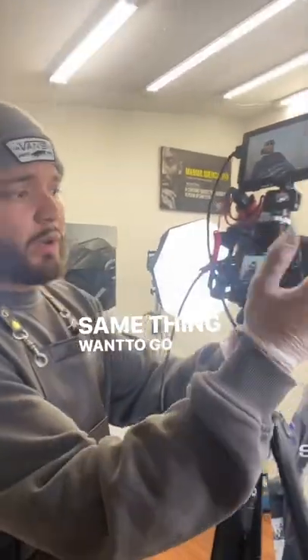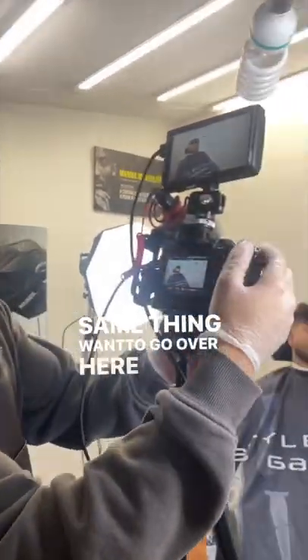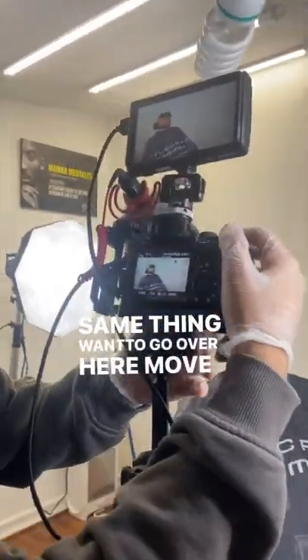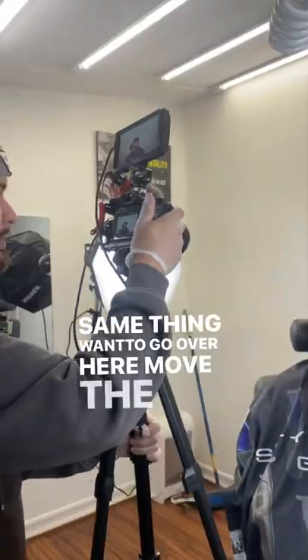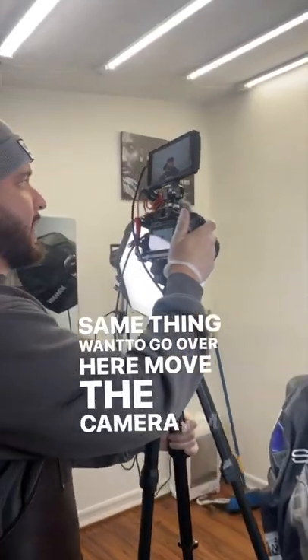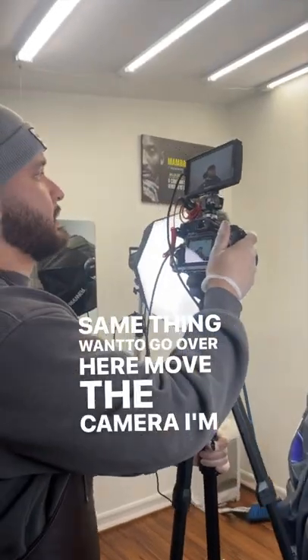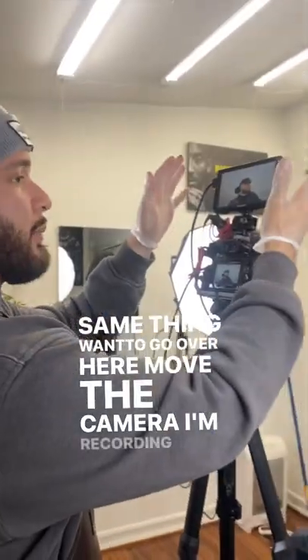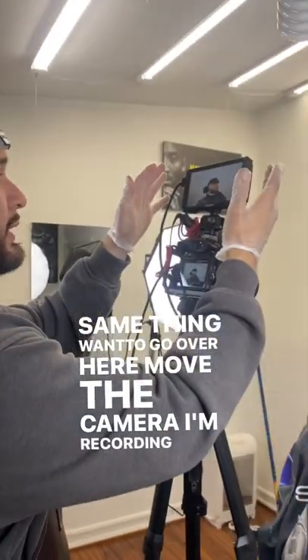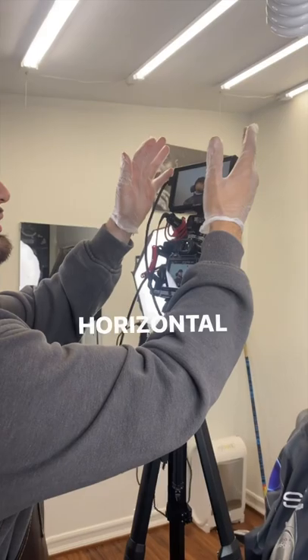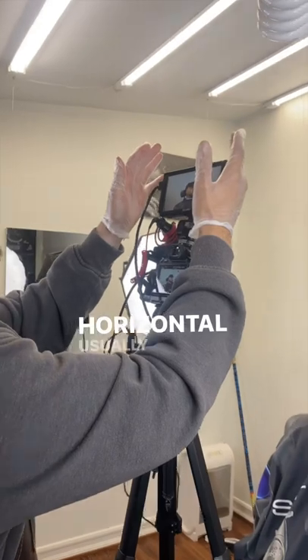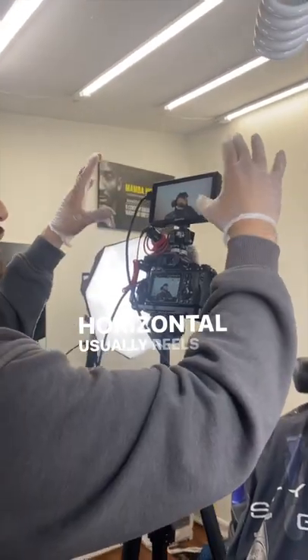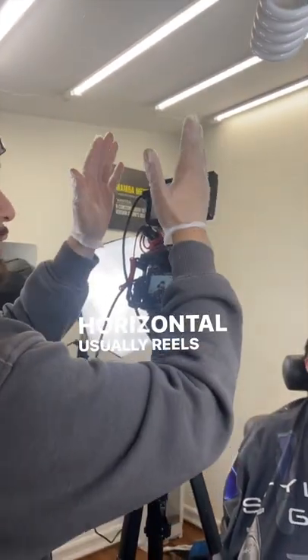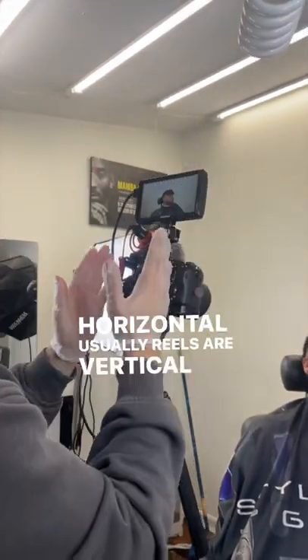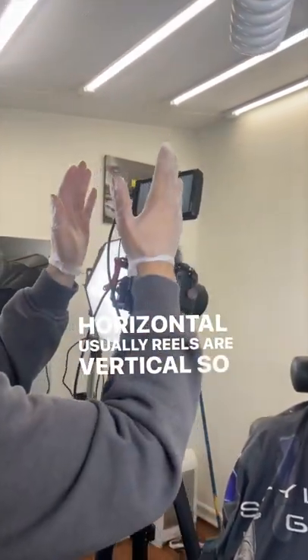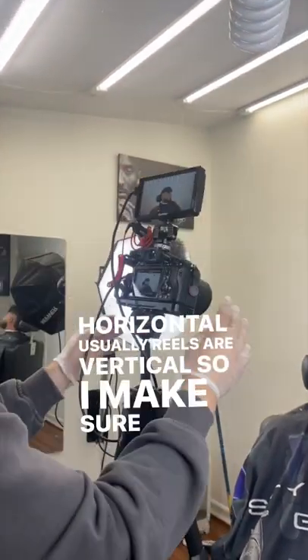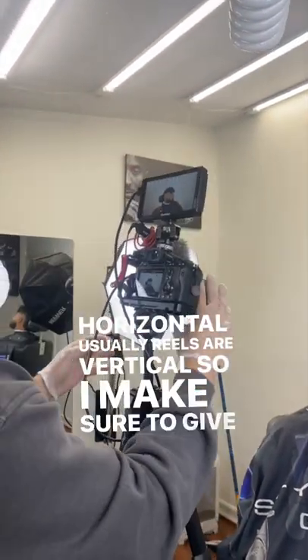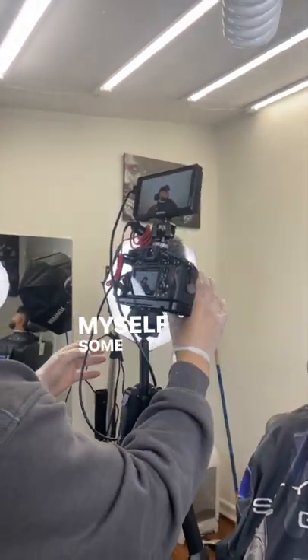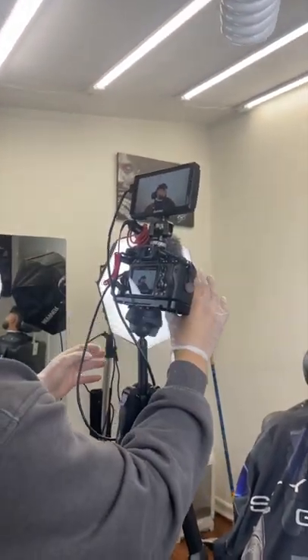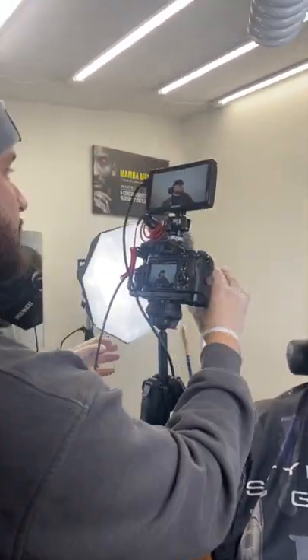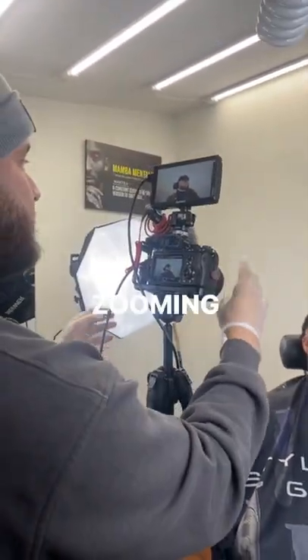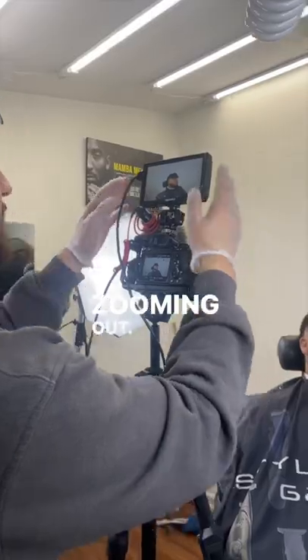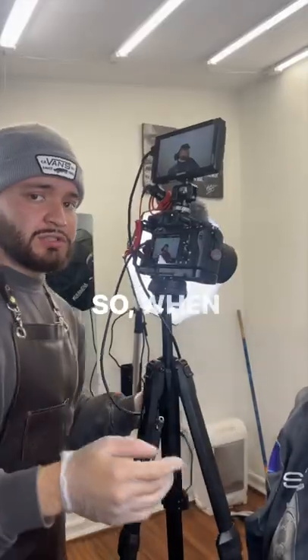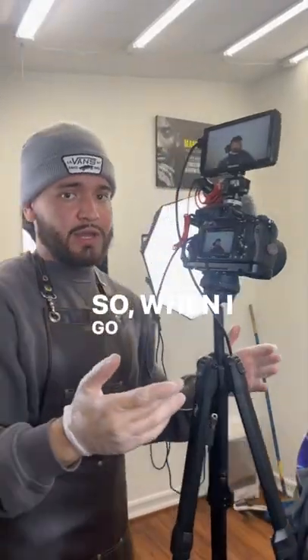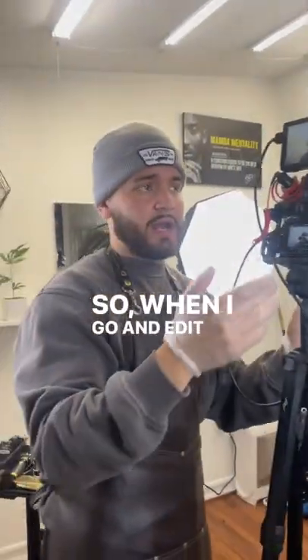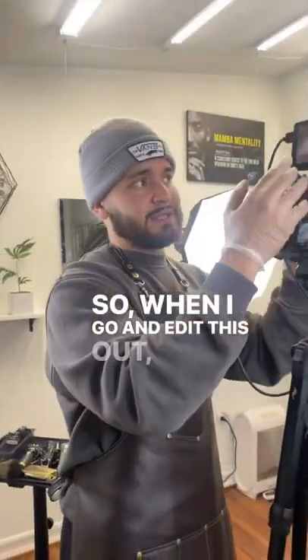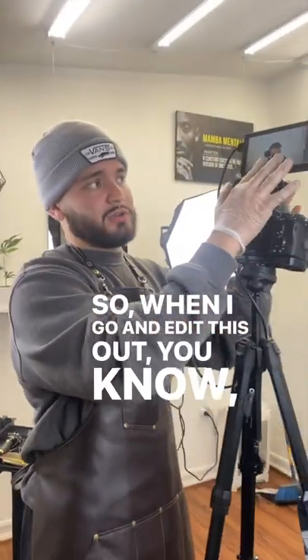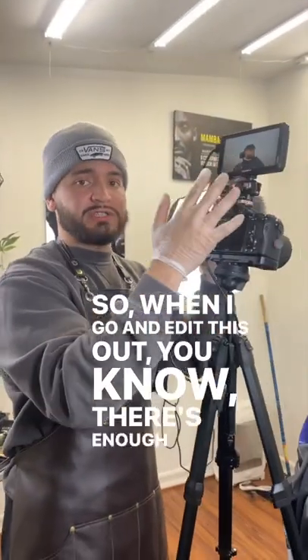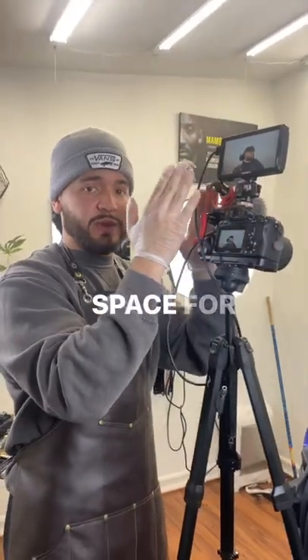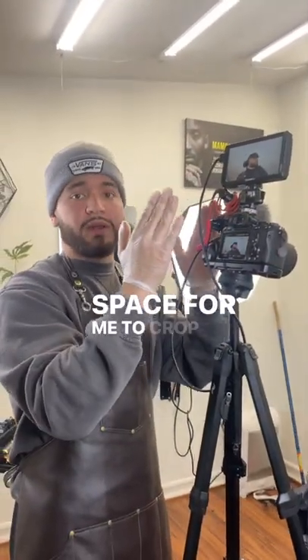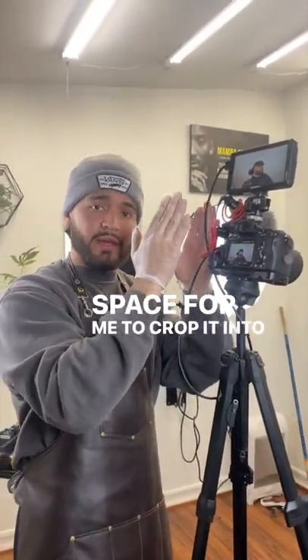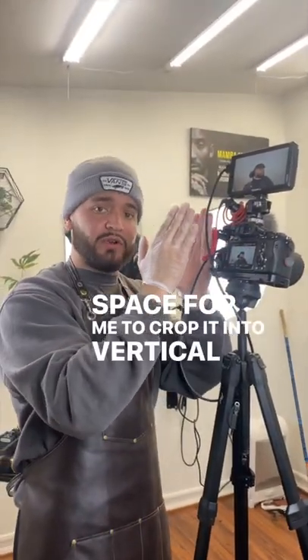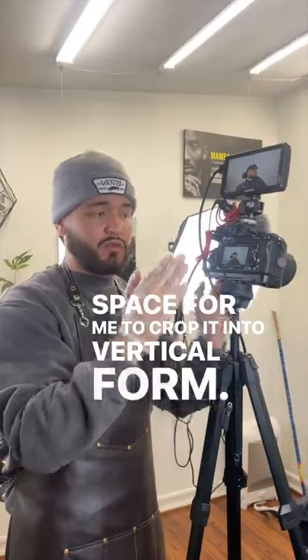You want to go over here and move the camera. I'm recording horizontal. Usually Reels are vertical, so I make sure to give myself some space, zooming out, so when I go and edit this out, there's enough space for me to crop it into vertical form.